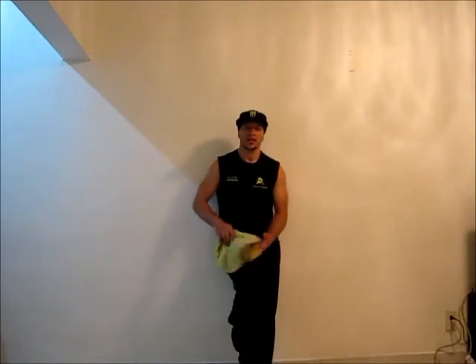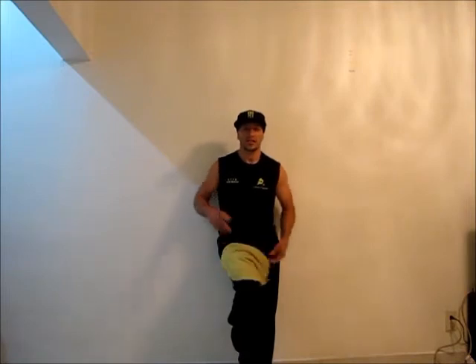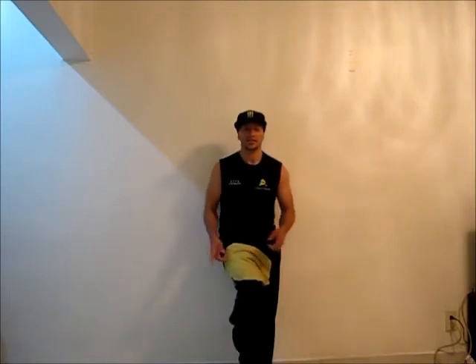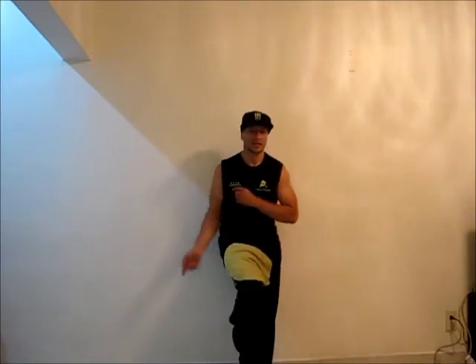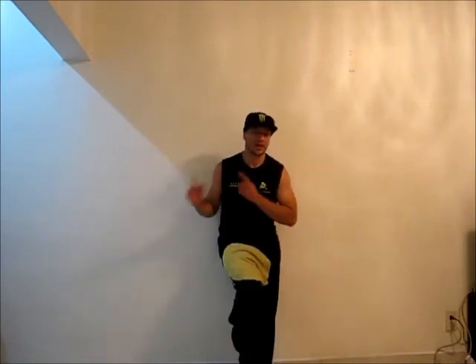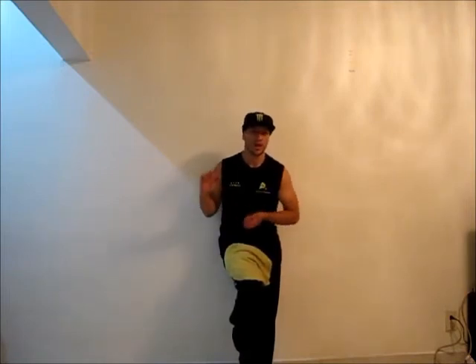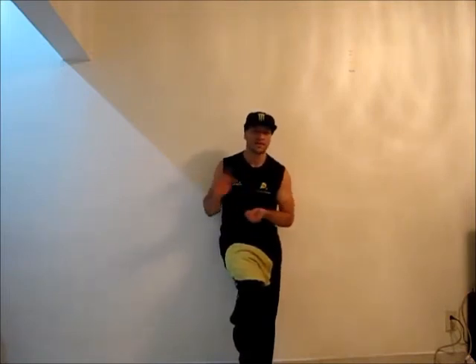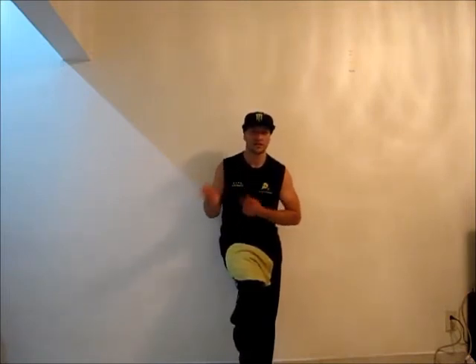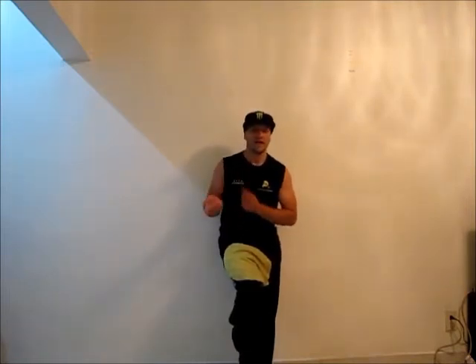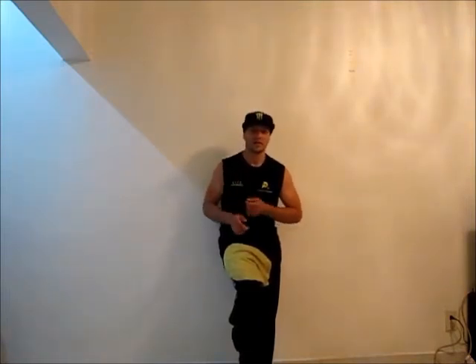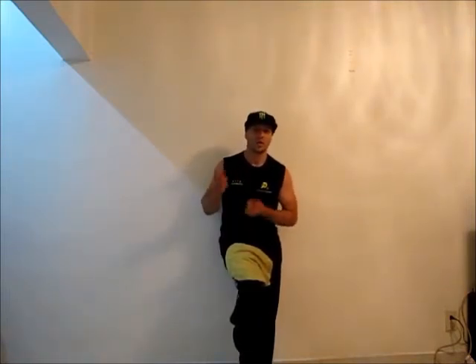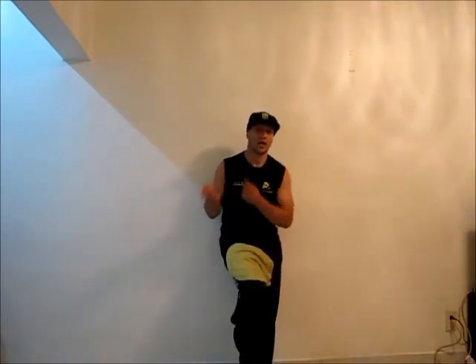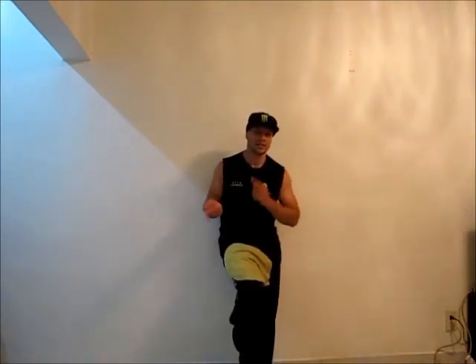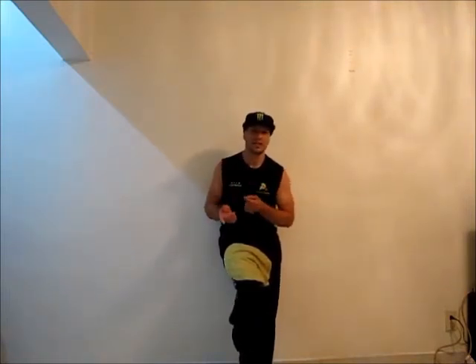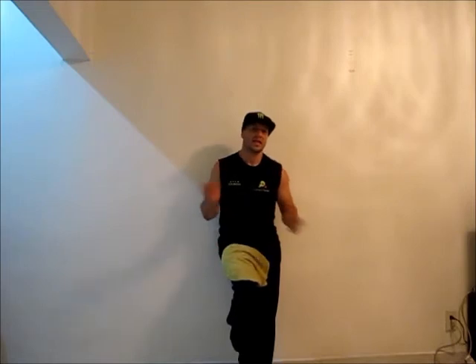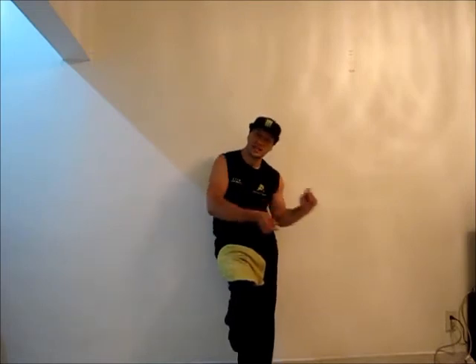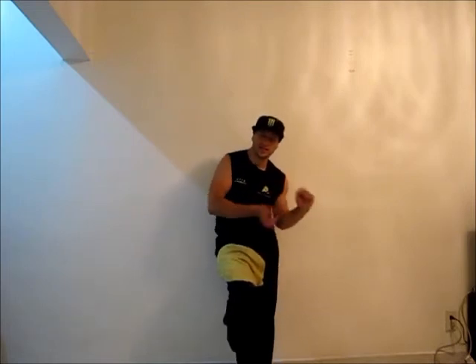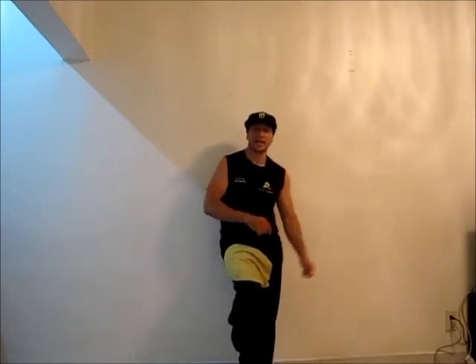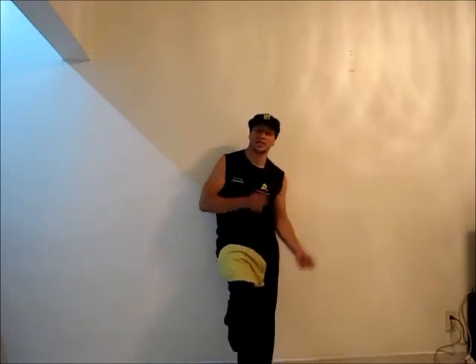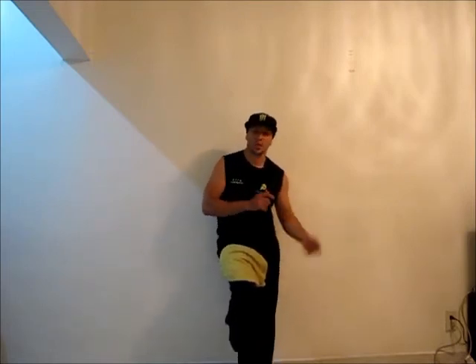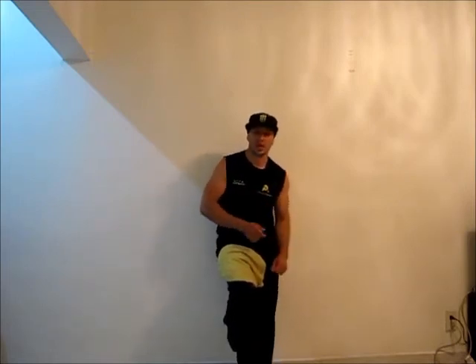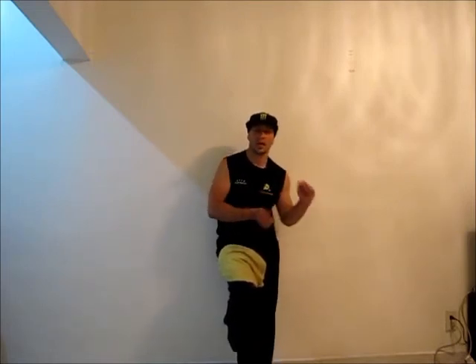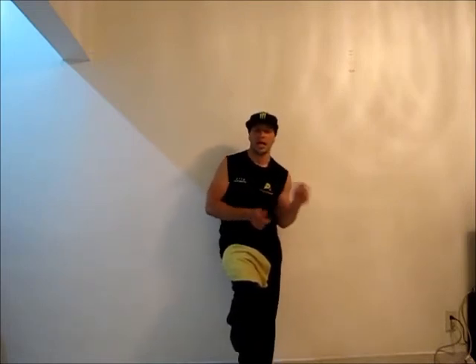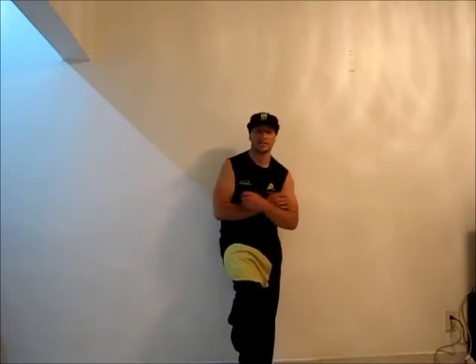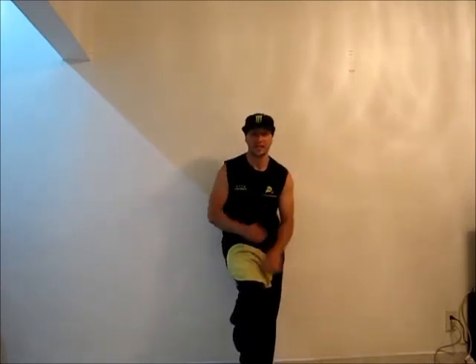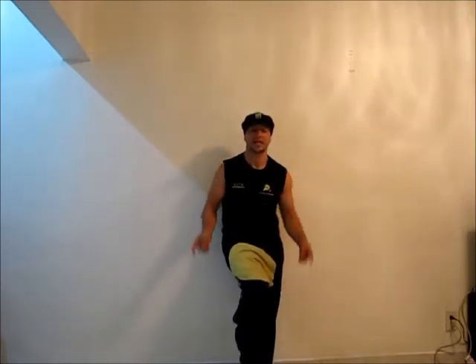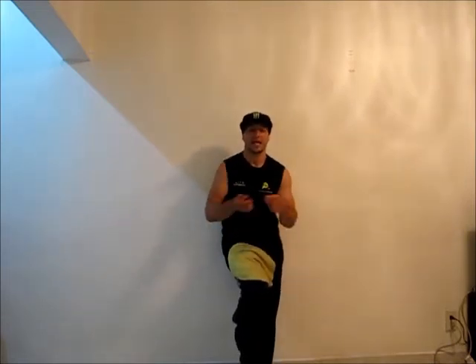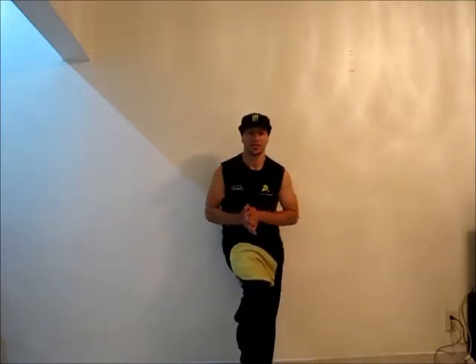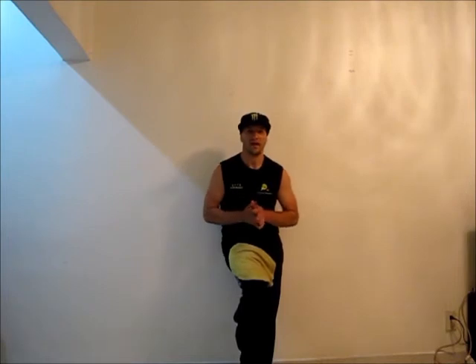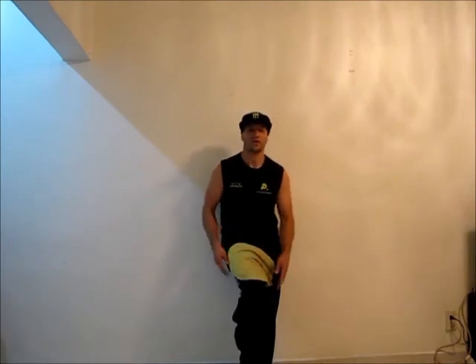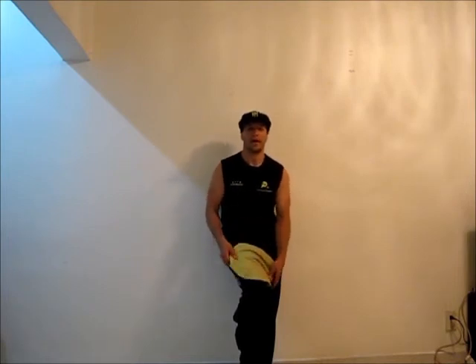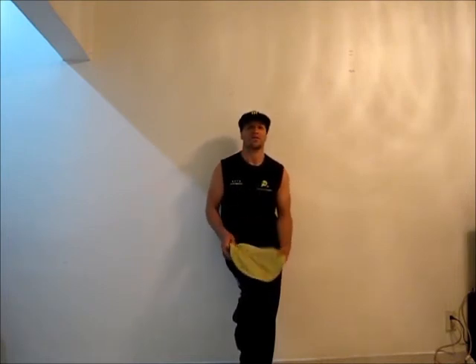So the key to this one is to practice one side first, very slow, then add some speed. Then the other side — do it slow, add some speed. And then you're gonna have a very cool back and forth.